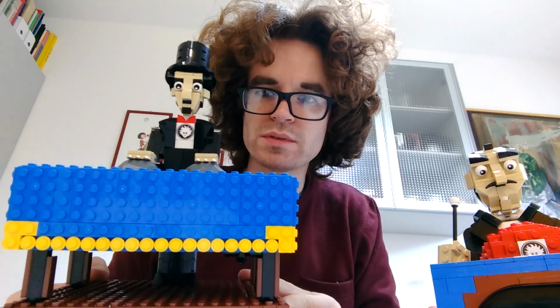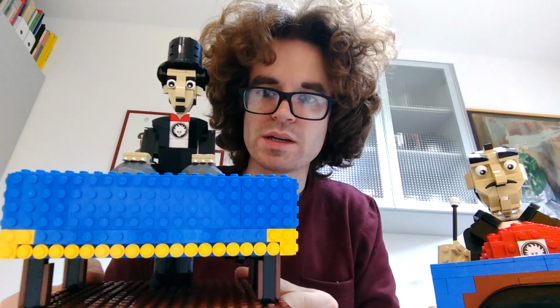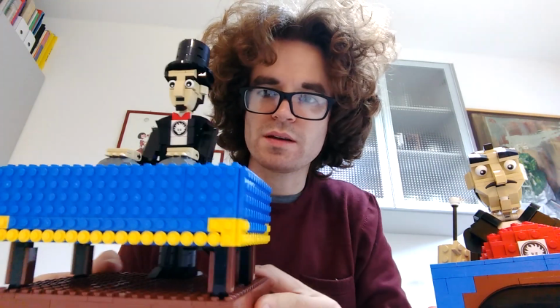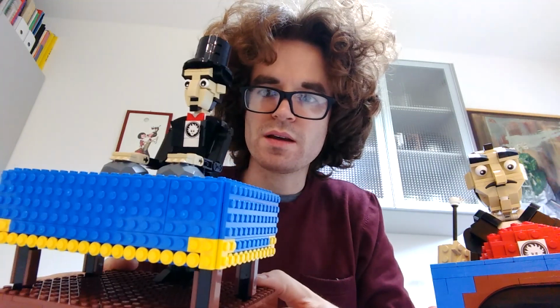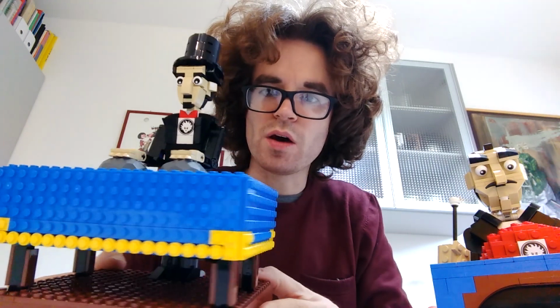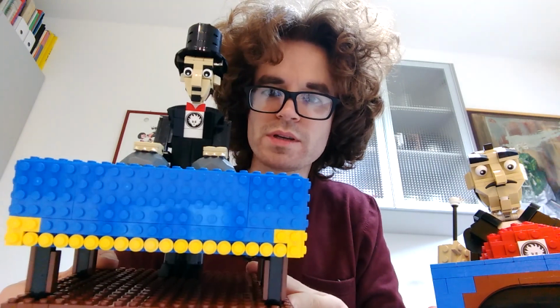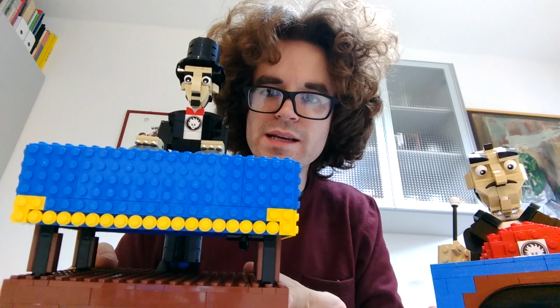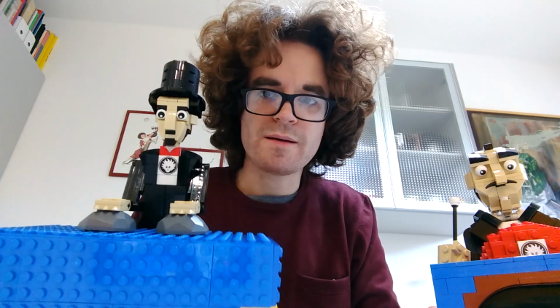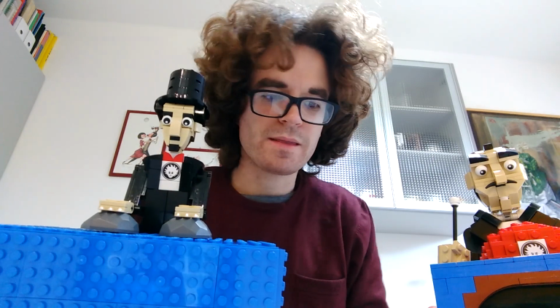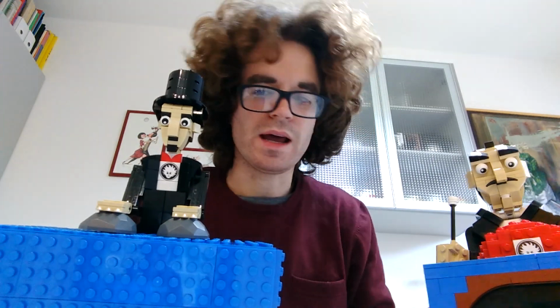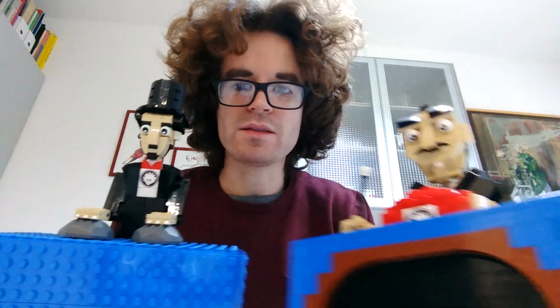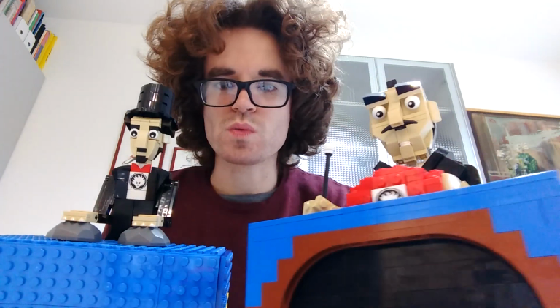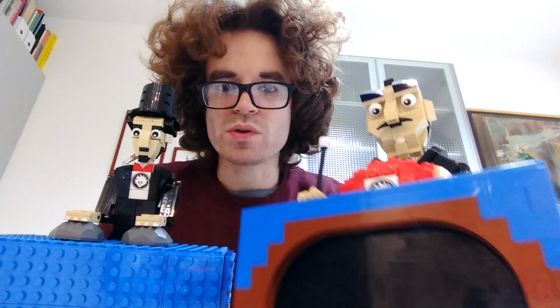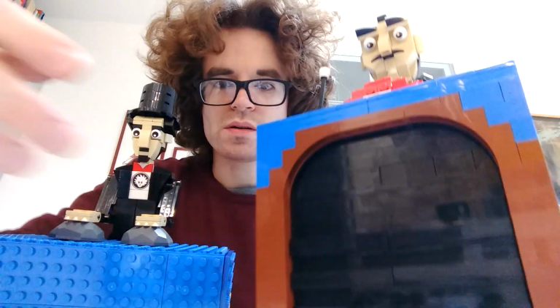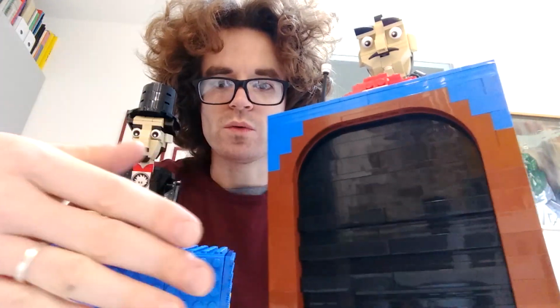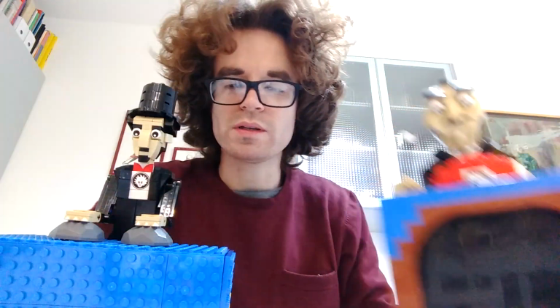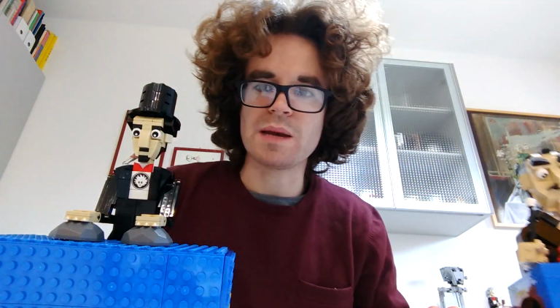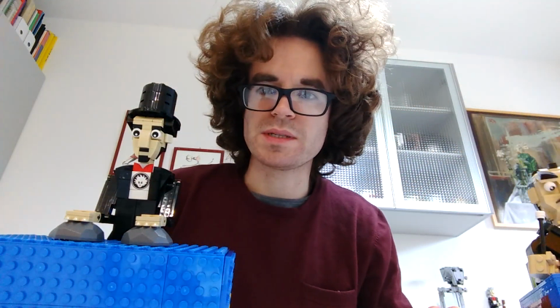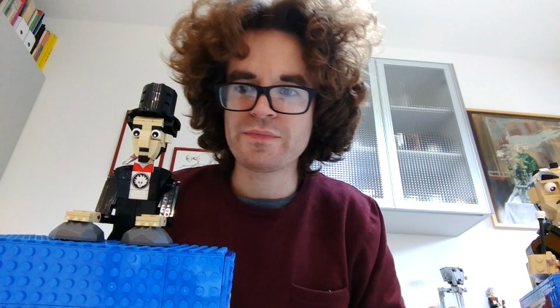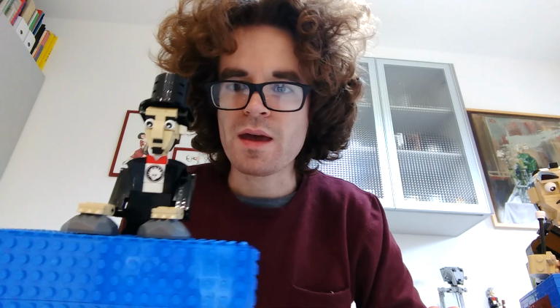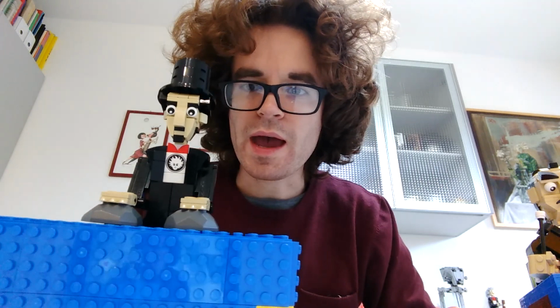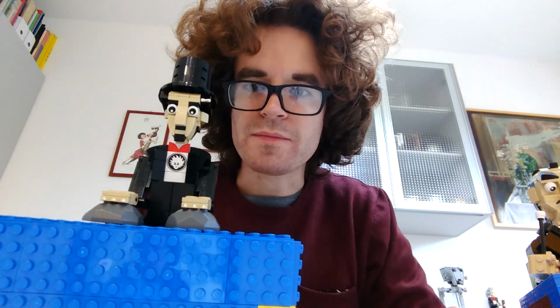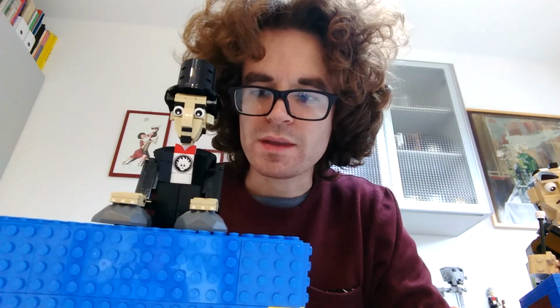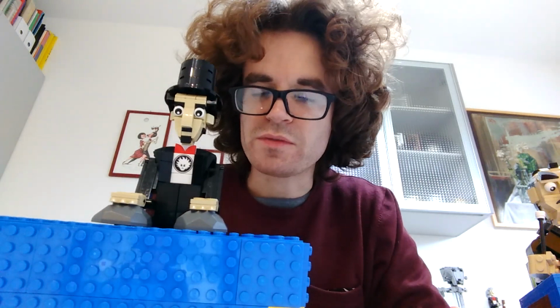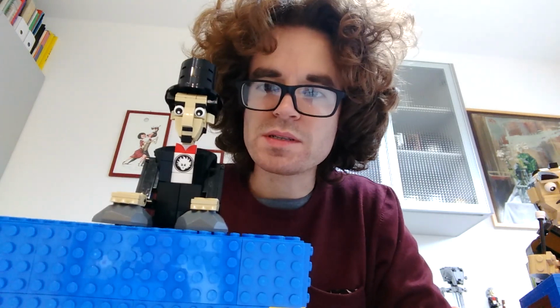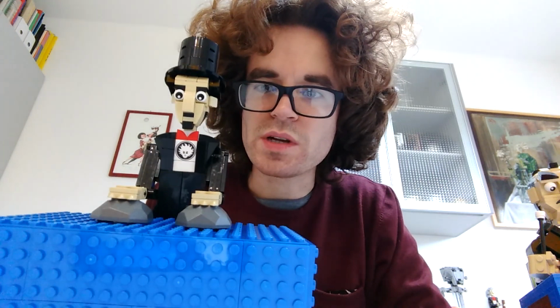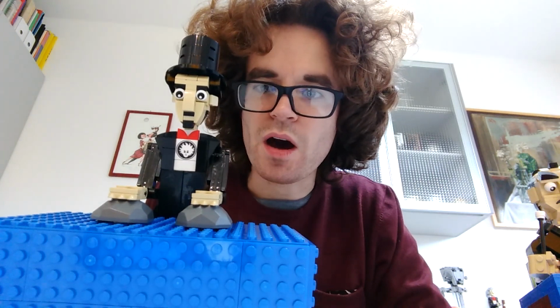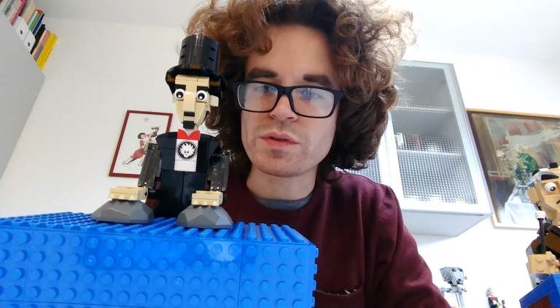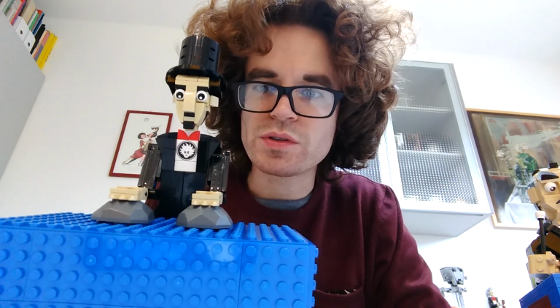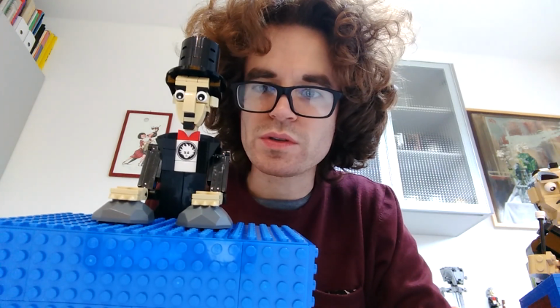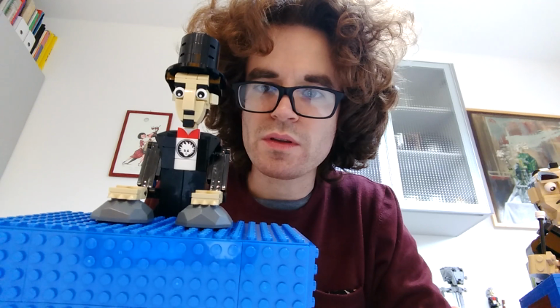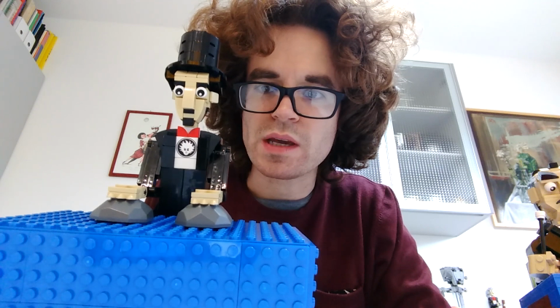It has a cloth, it has legs, but unlike the previous one which was full, this time it's empty and it performs a trick on the table.